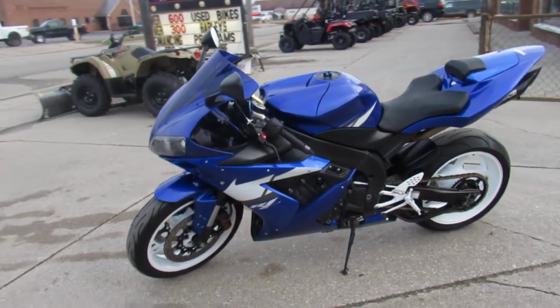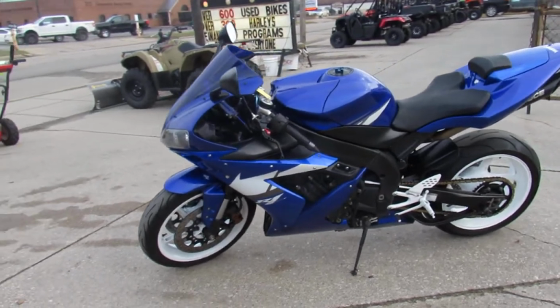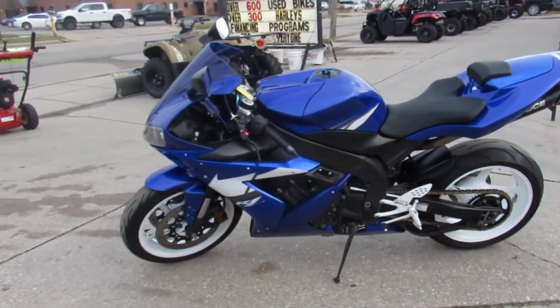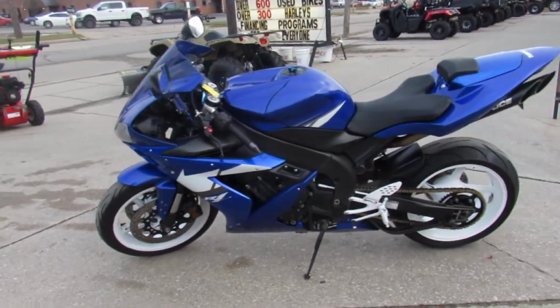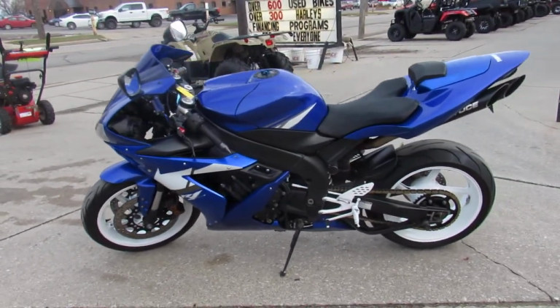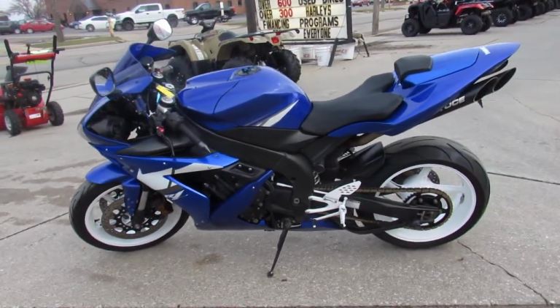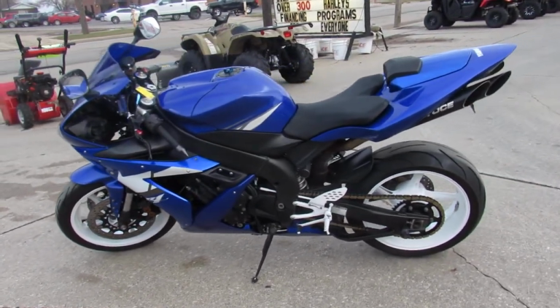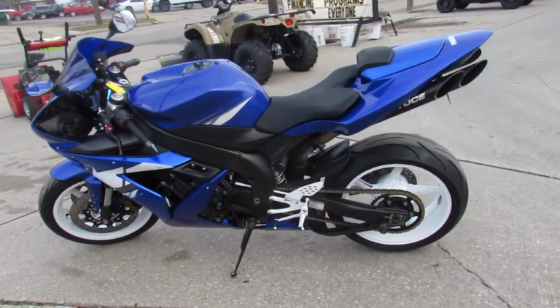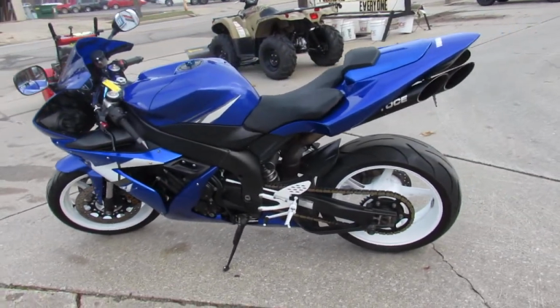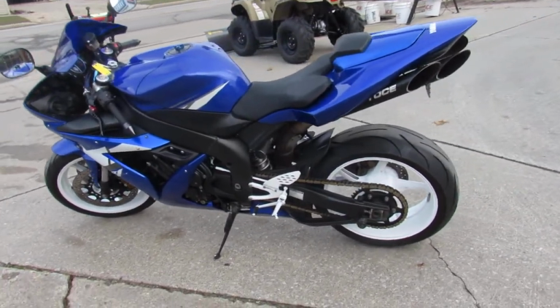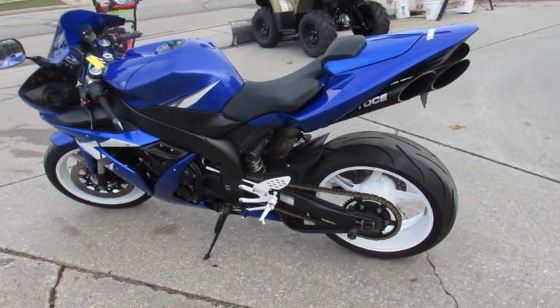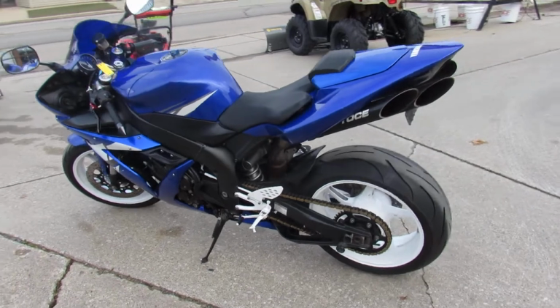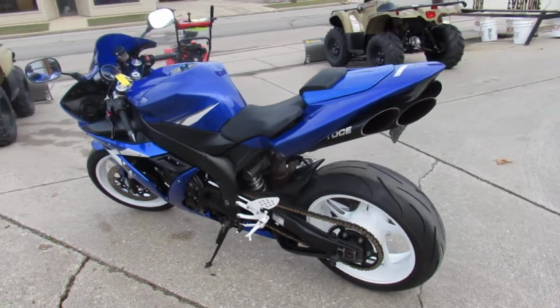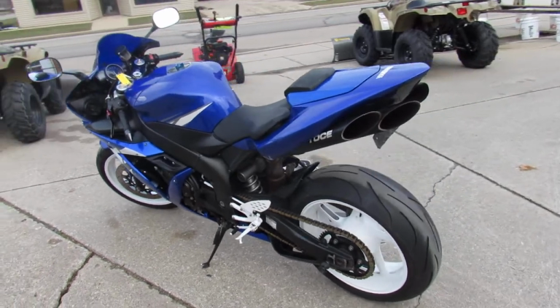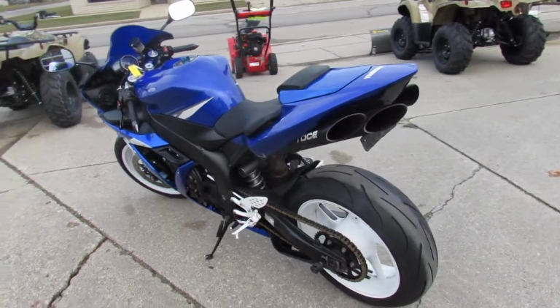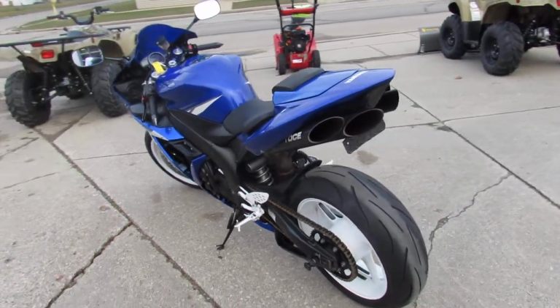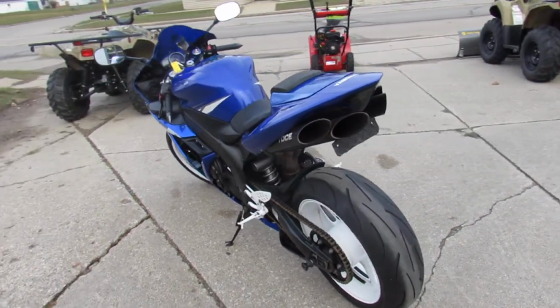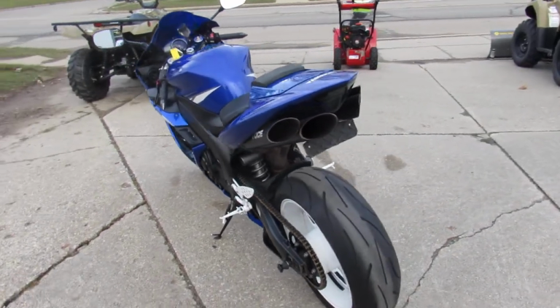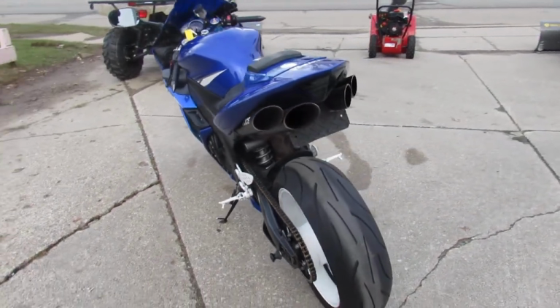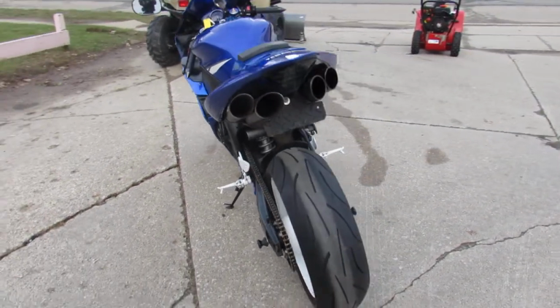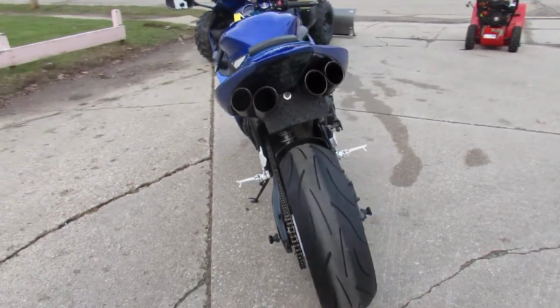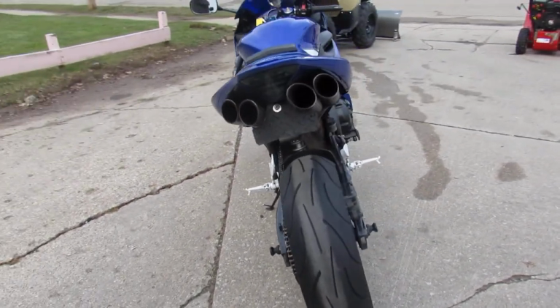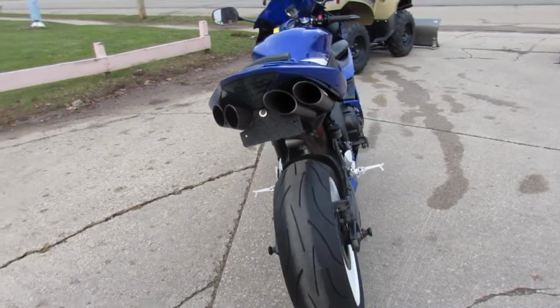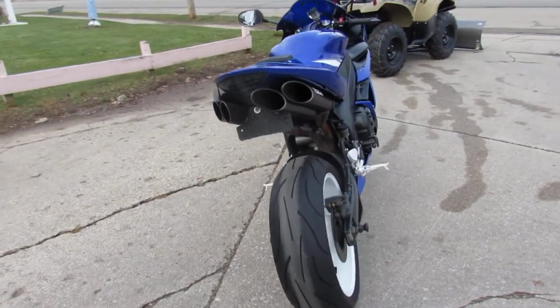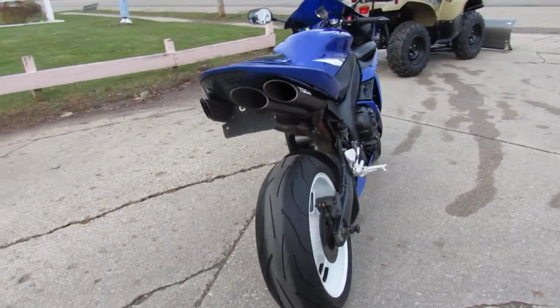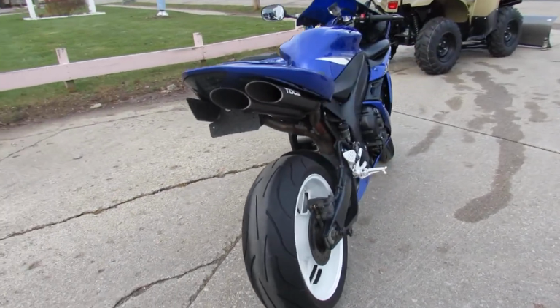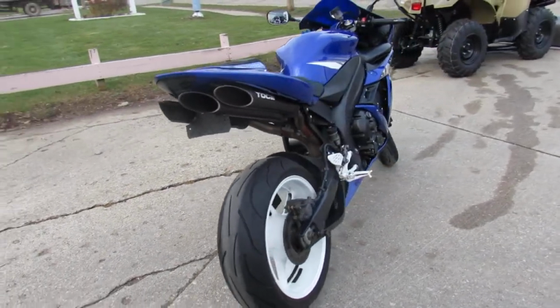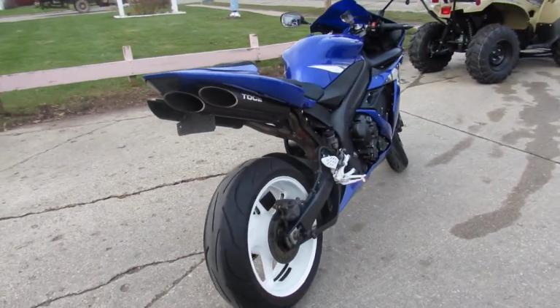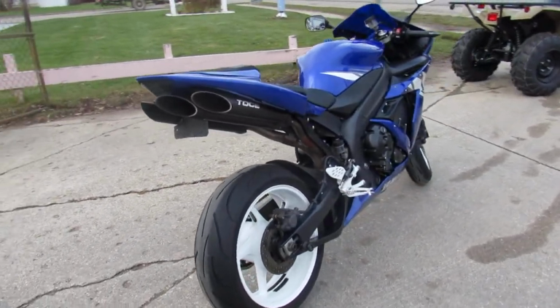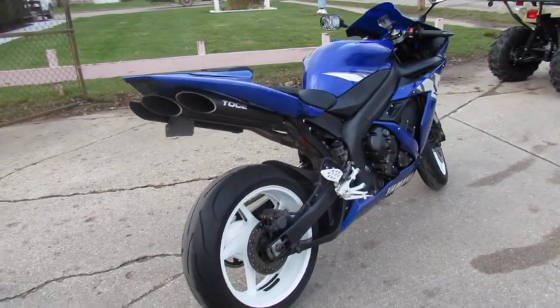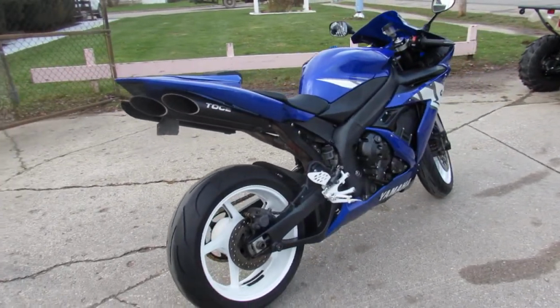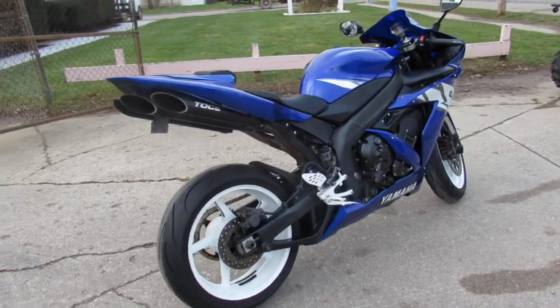It's got a fender eliminator kit, integrated LED turn signals, flush mount front turn signals, rear spindles, the solo seat pad, and the Toshi quad exhaust makes this R1 sound mean guys. Great bike for the money.